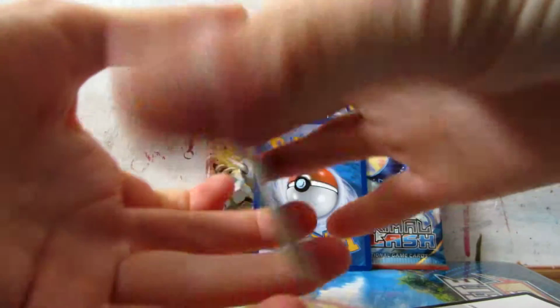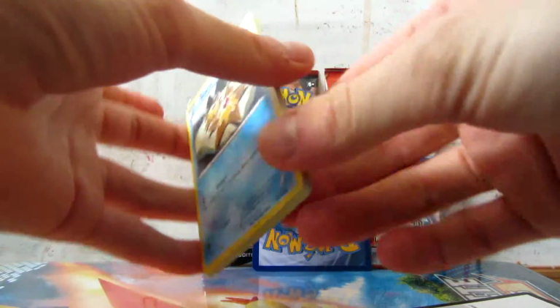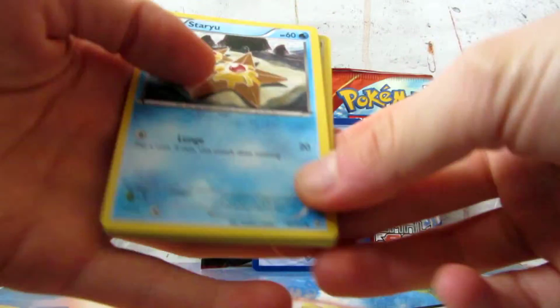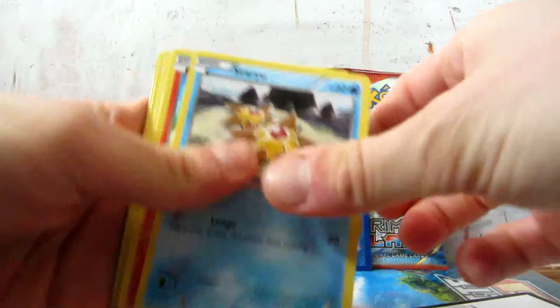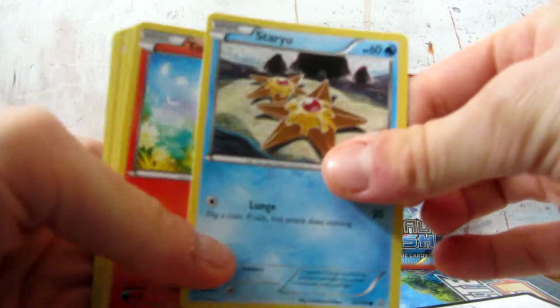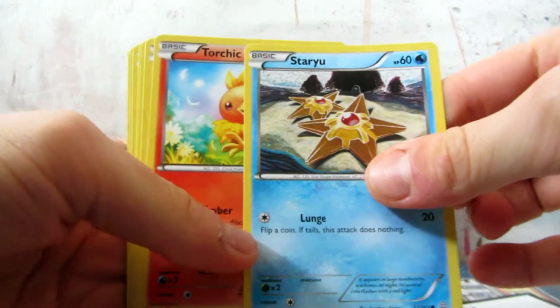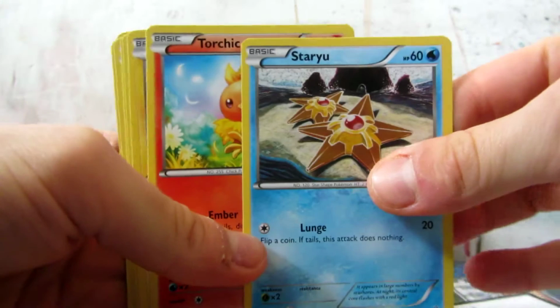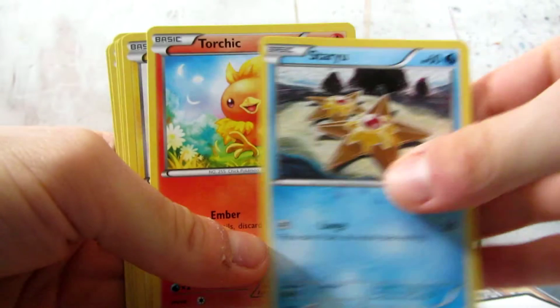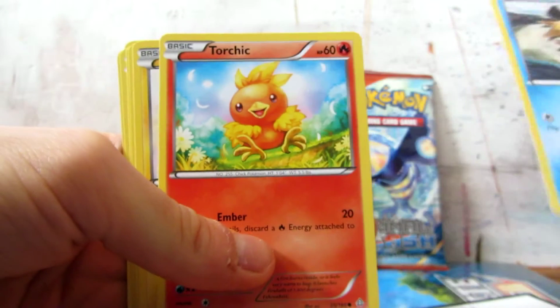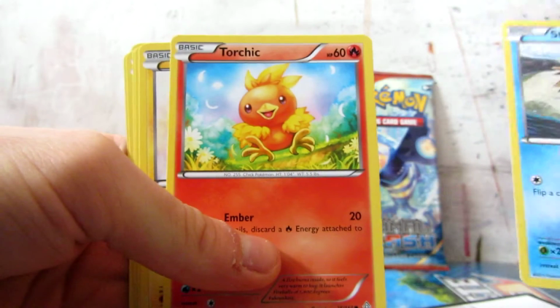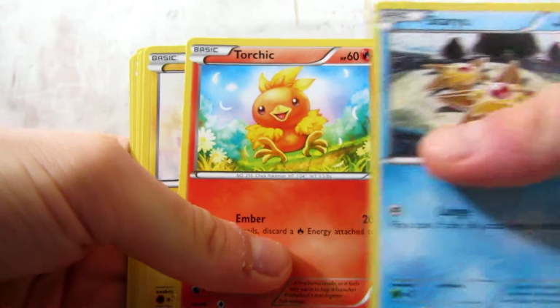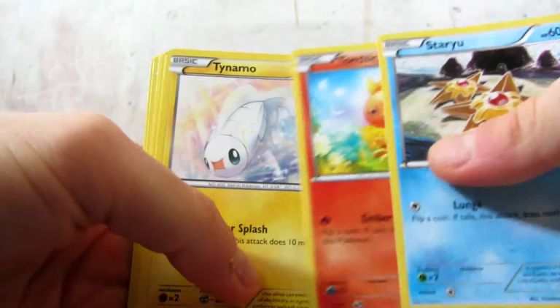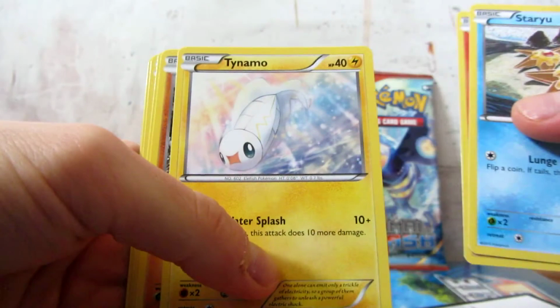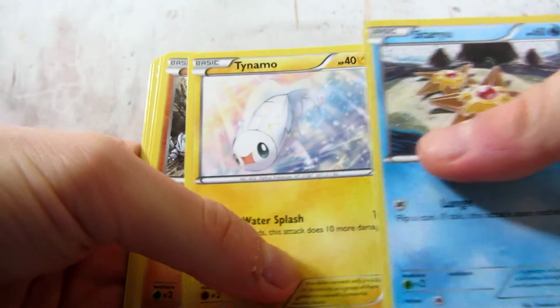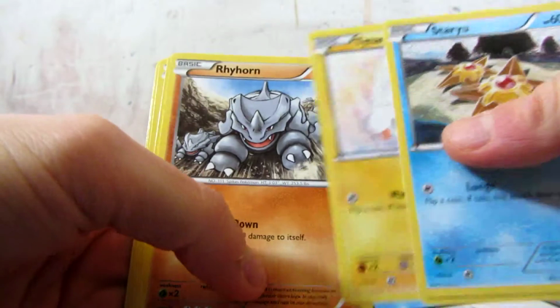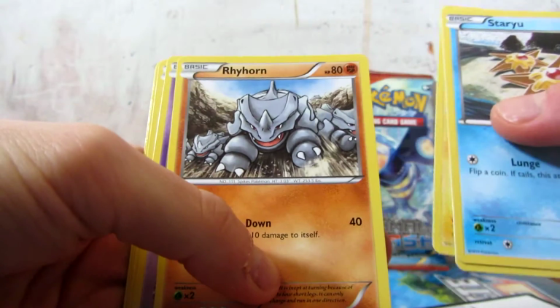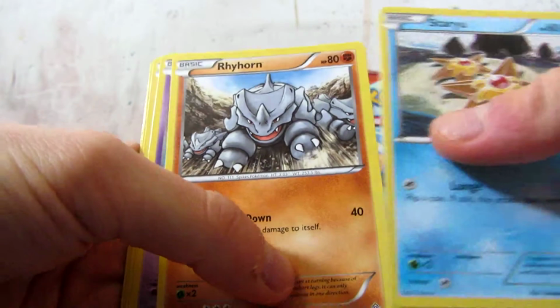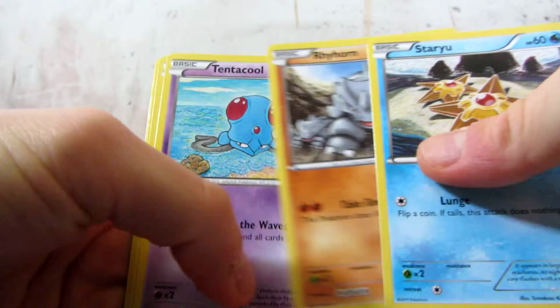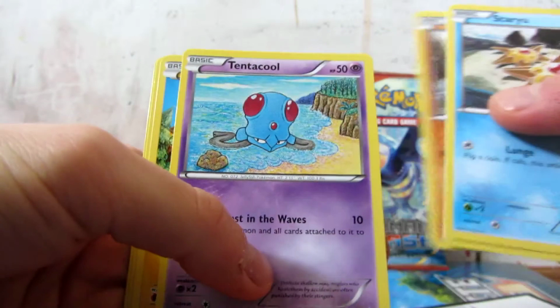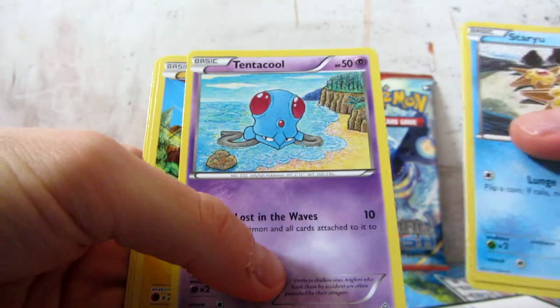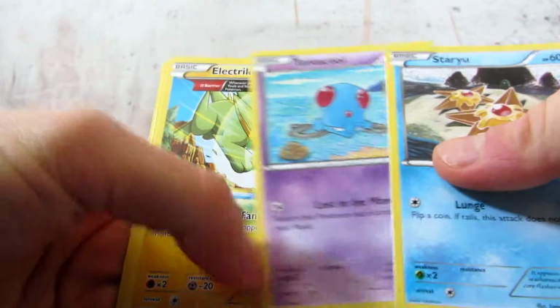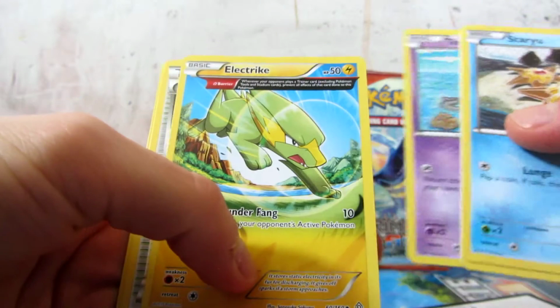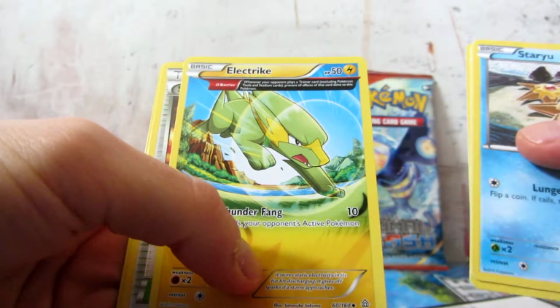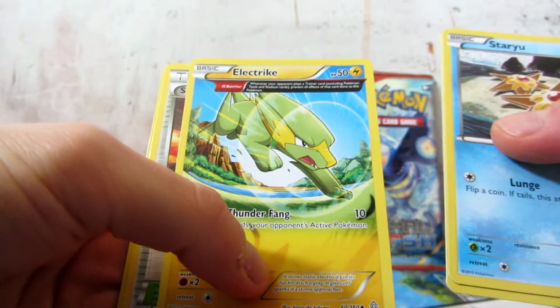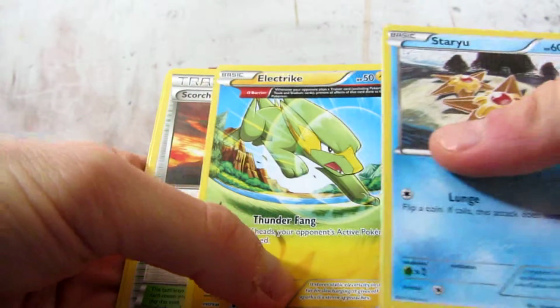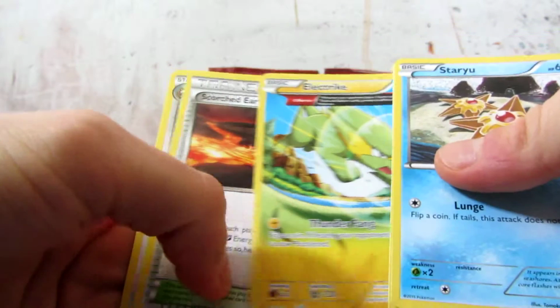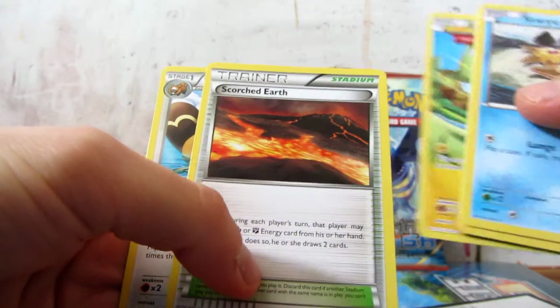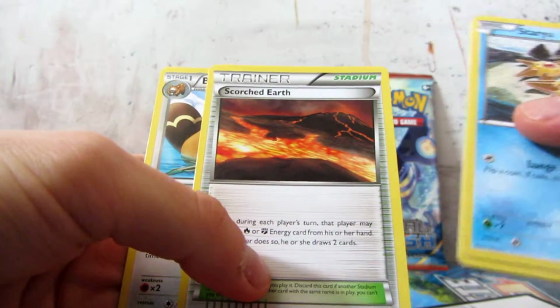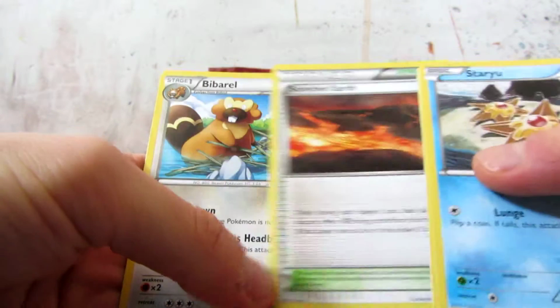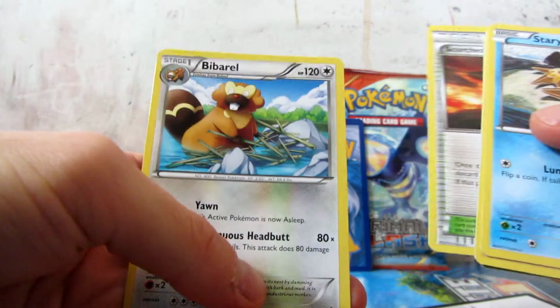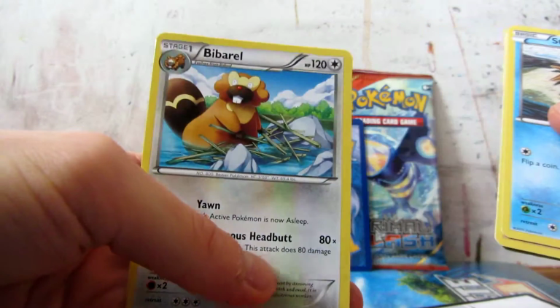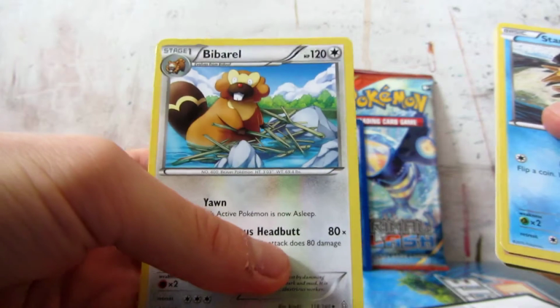Okay, first pack: Staryu, Torchic, Tynemo, Rhyhorn, Pentacle, Electric Ancient Trait, Scorched Earth and Bee Barrel.